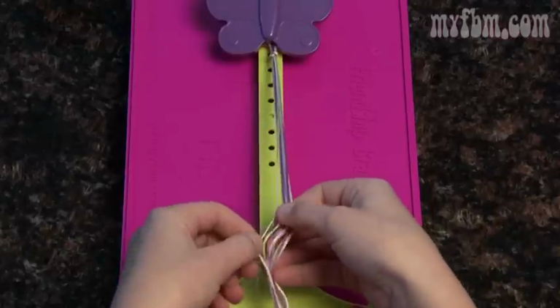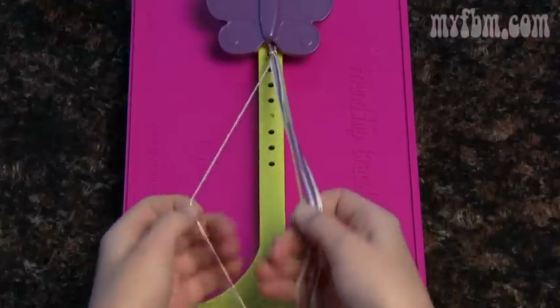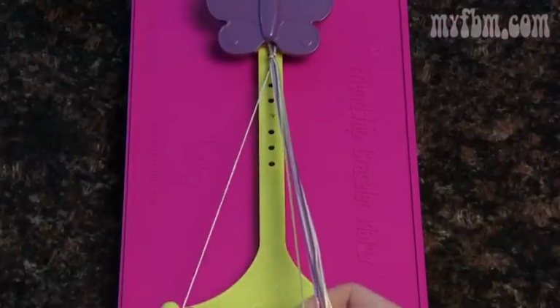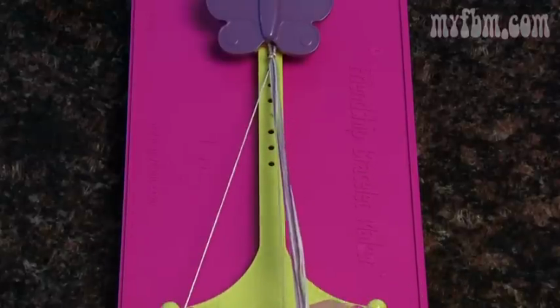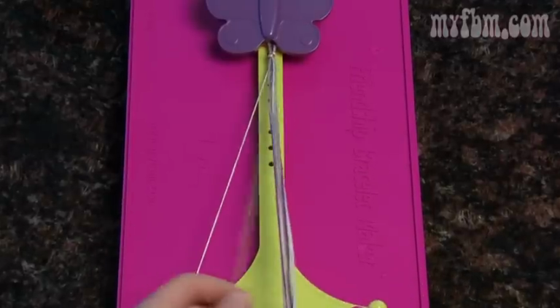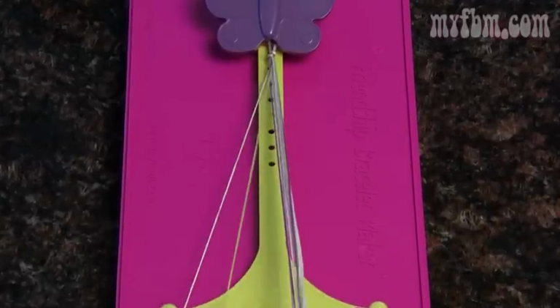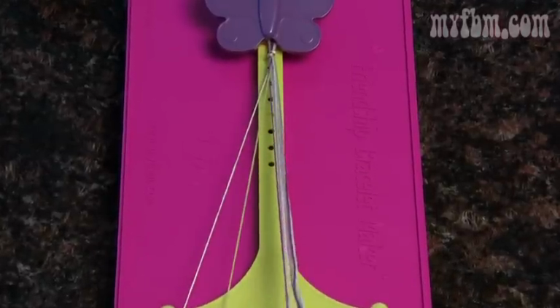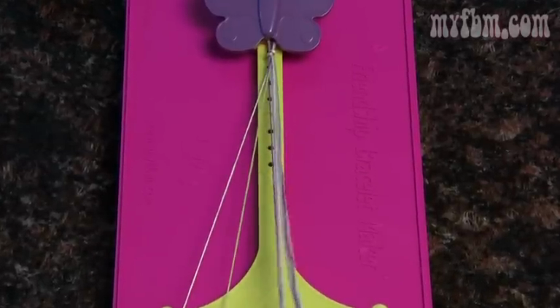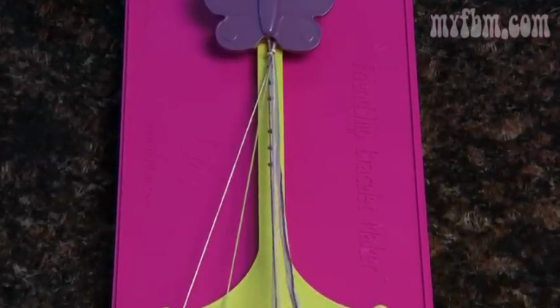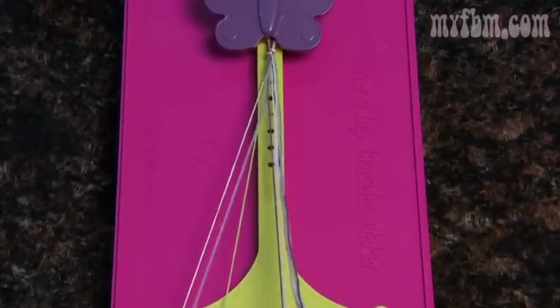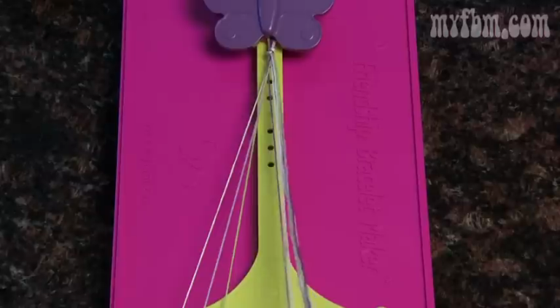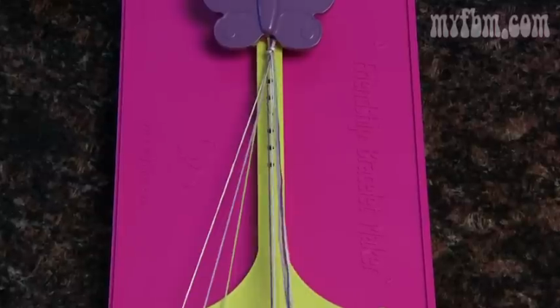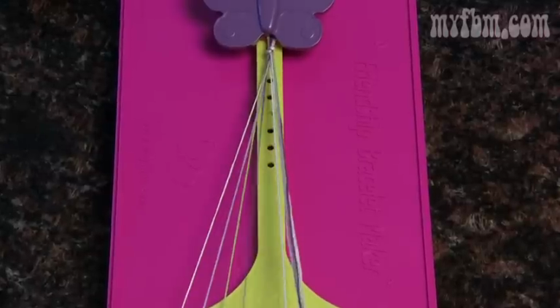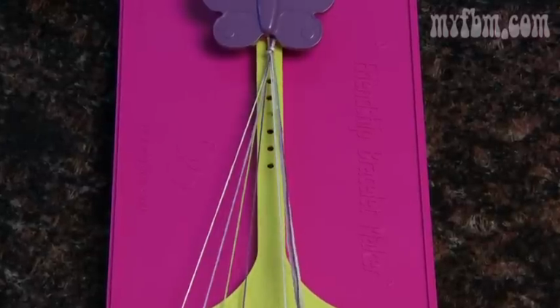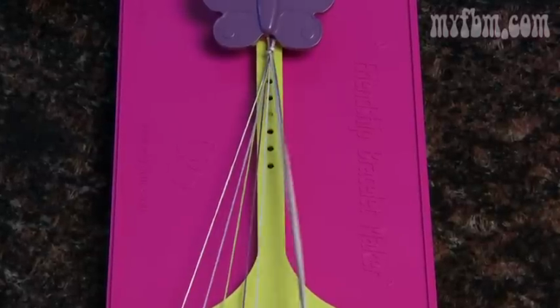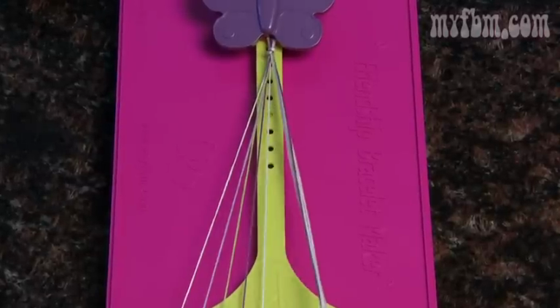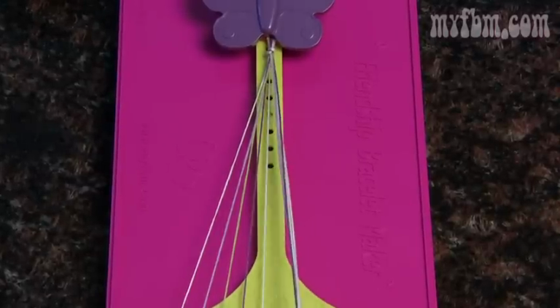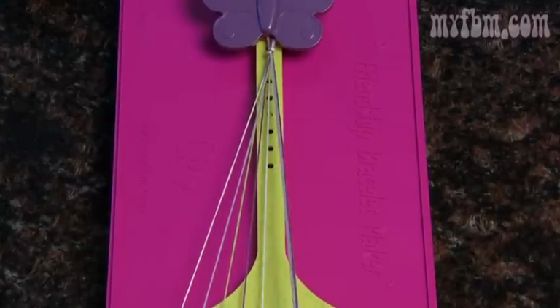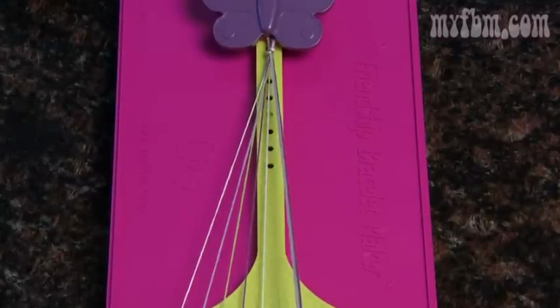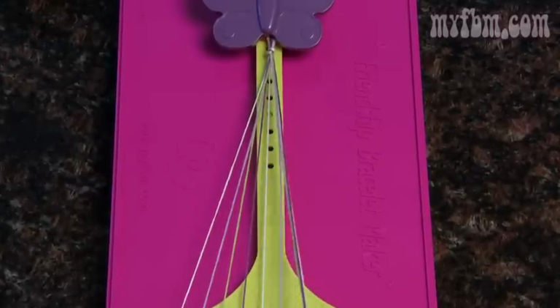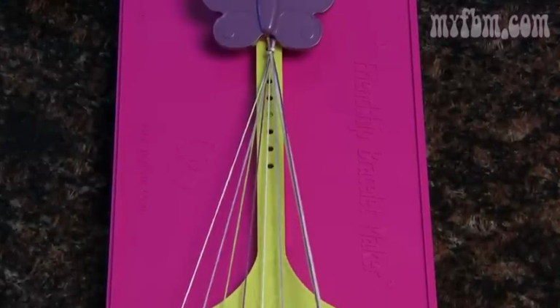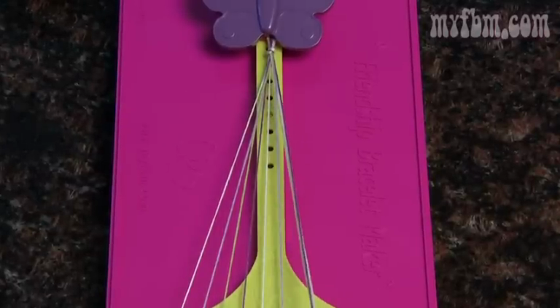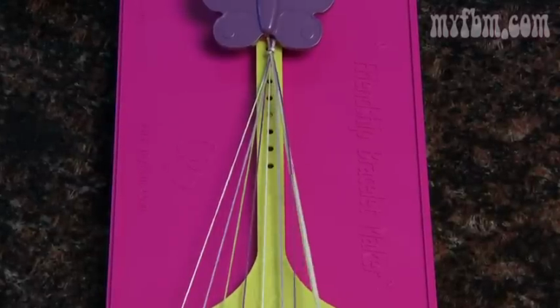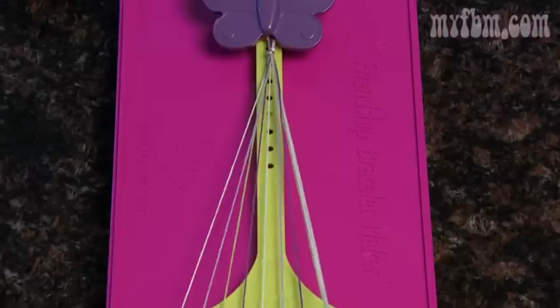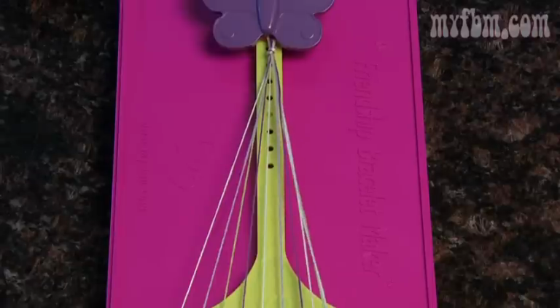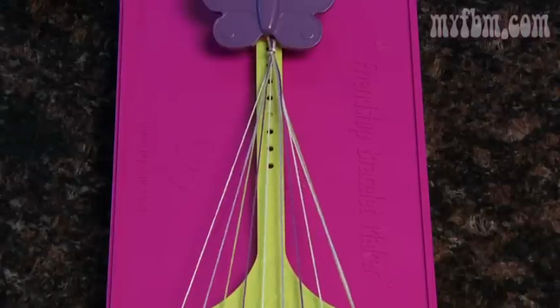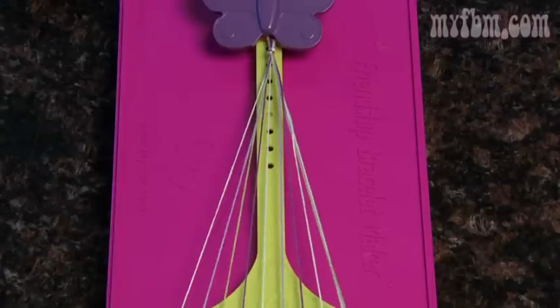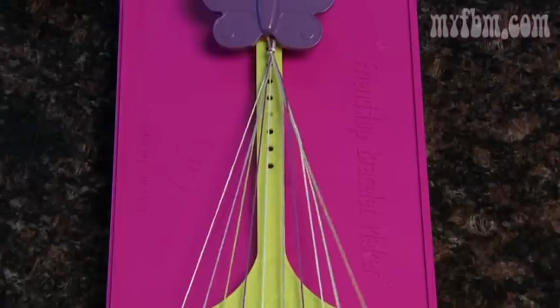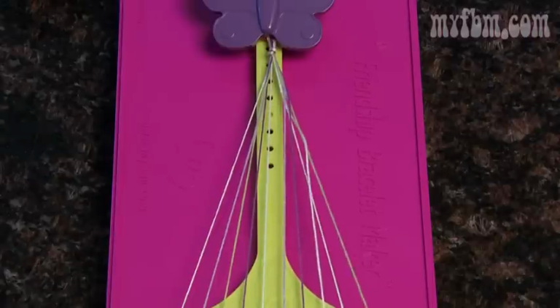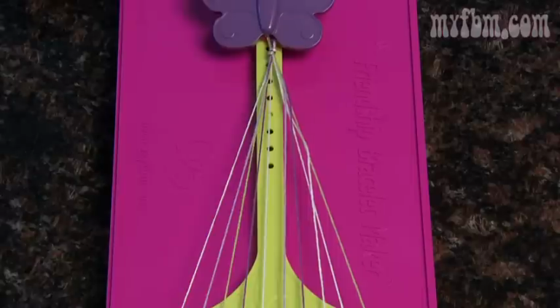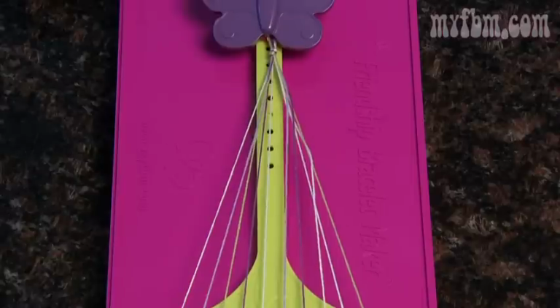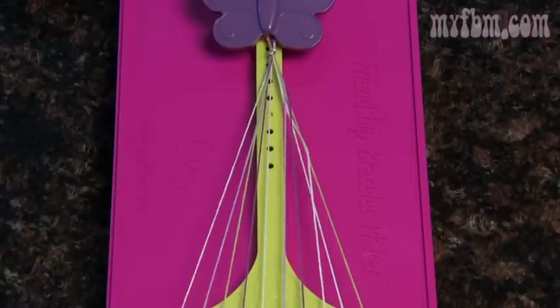For the stripe design, you can put the strings in any order that you want. Just remember, the order that you place your strings in now is going to be the order of your stripes. There should be one string in each slot.